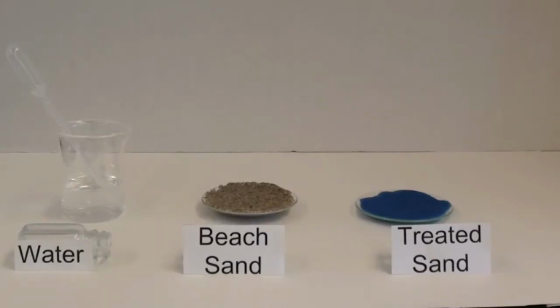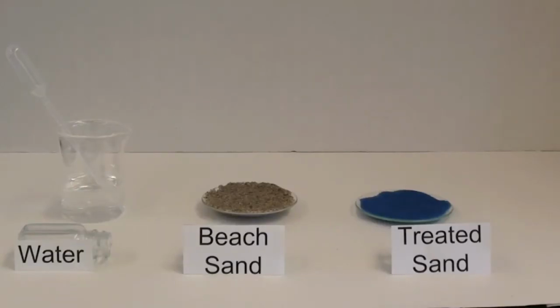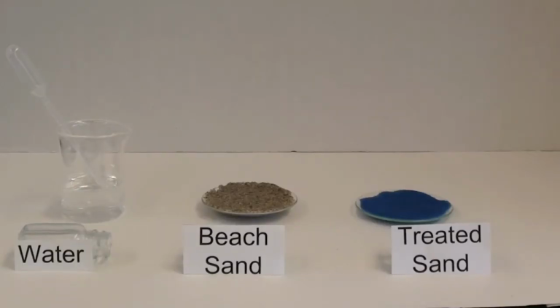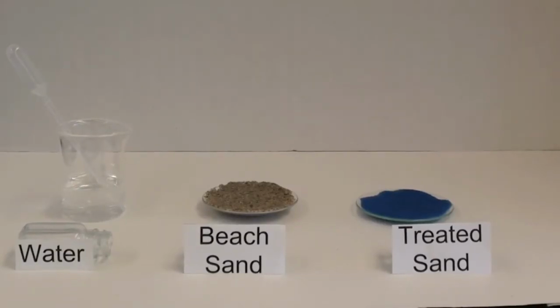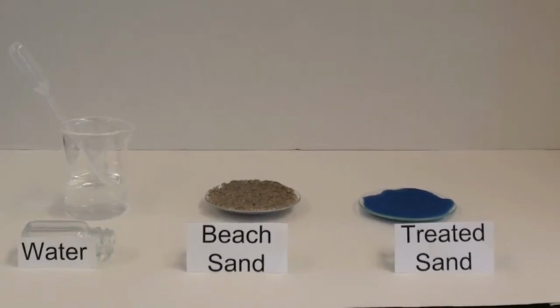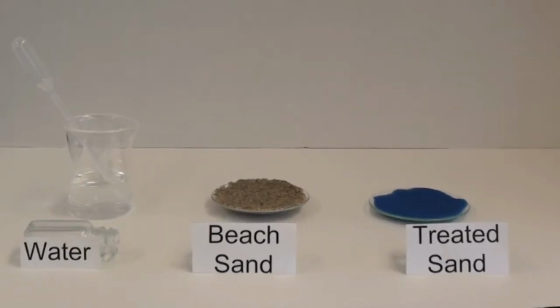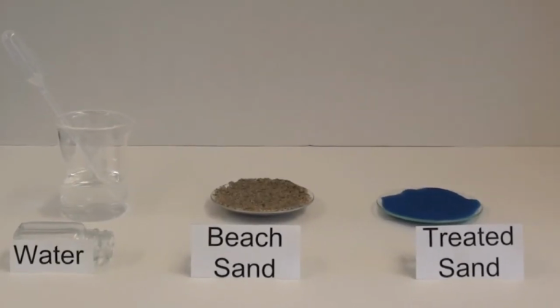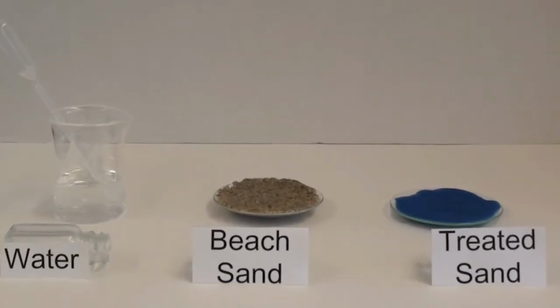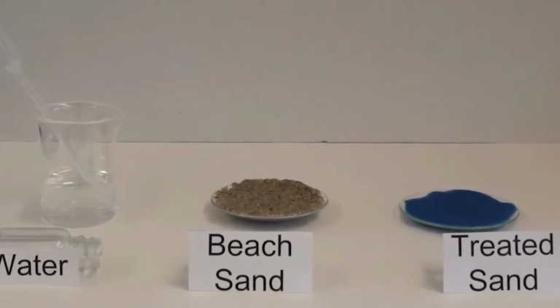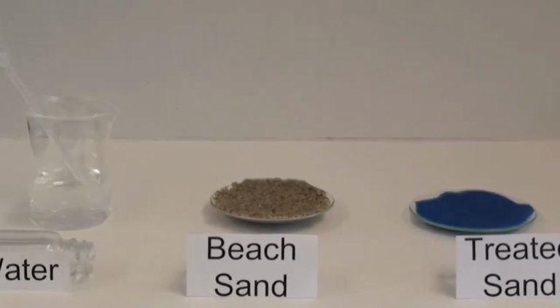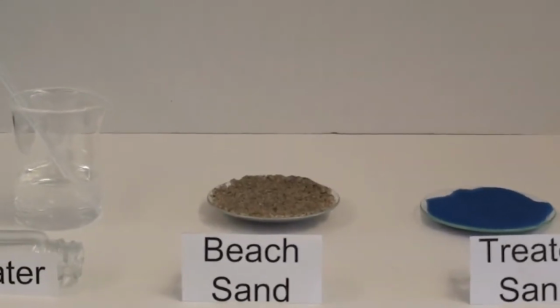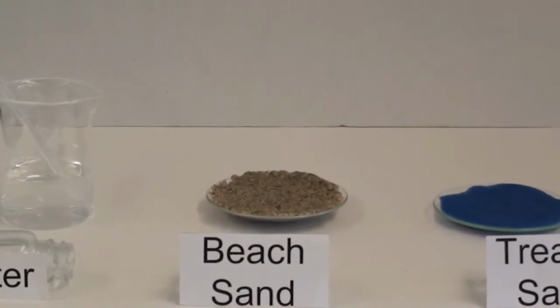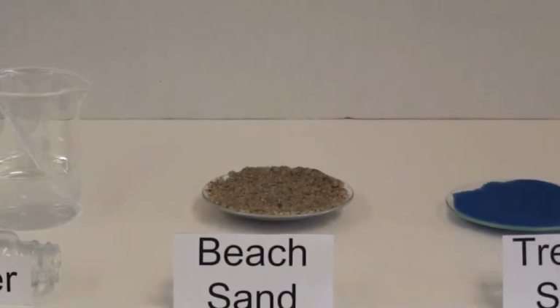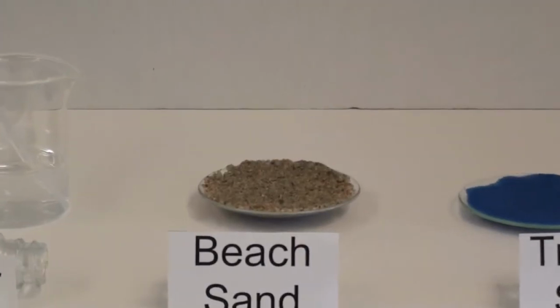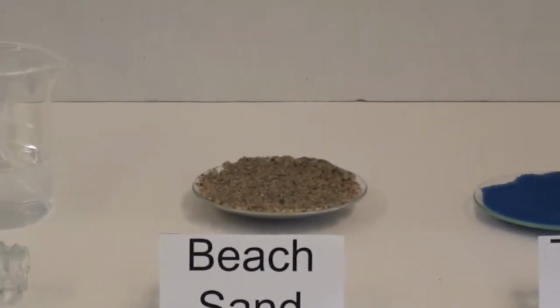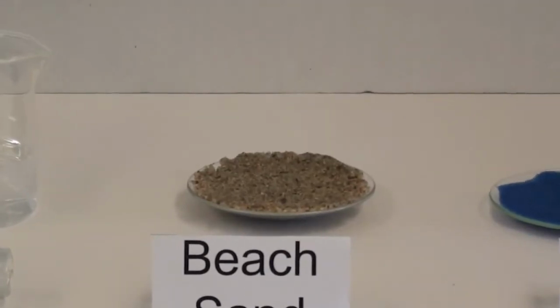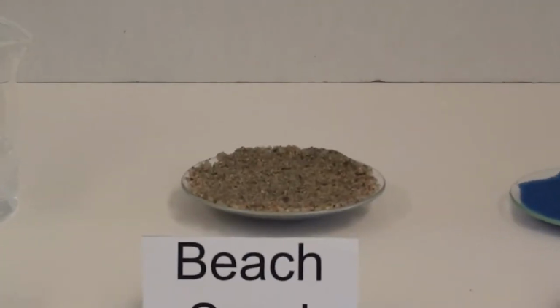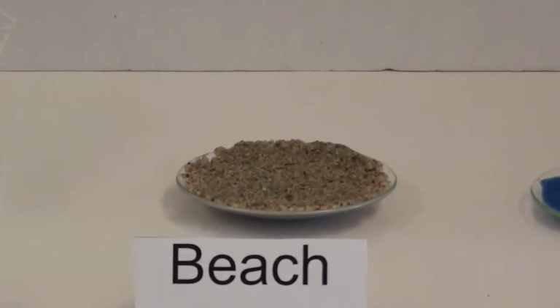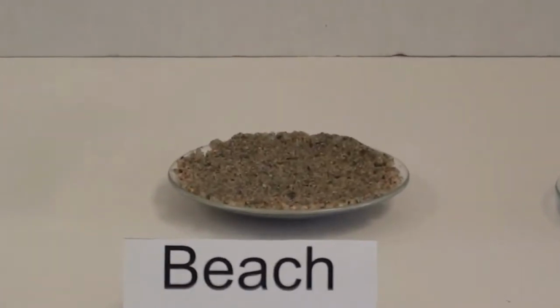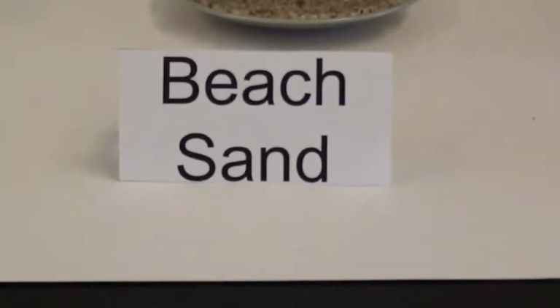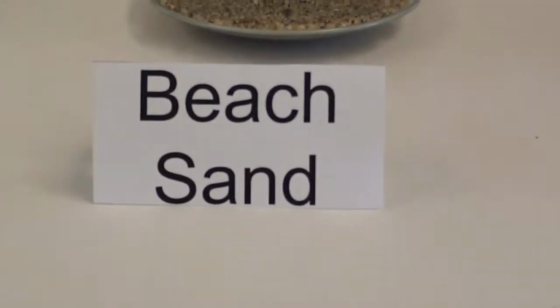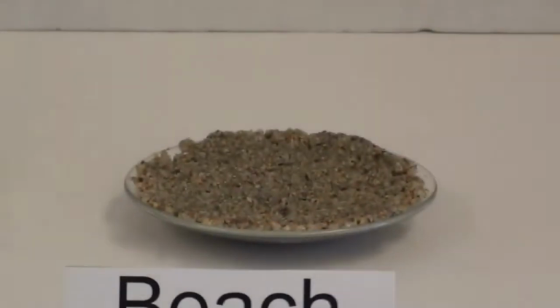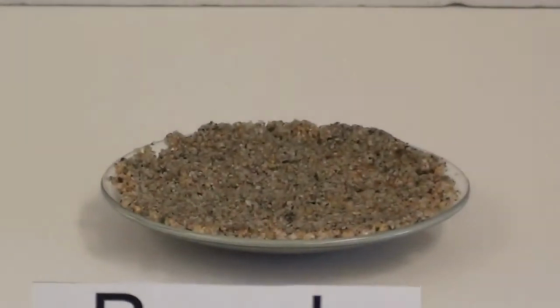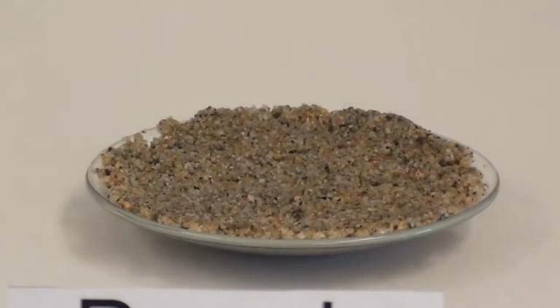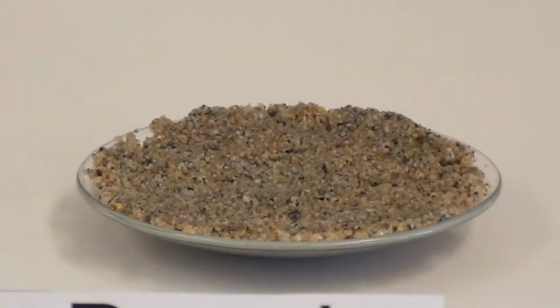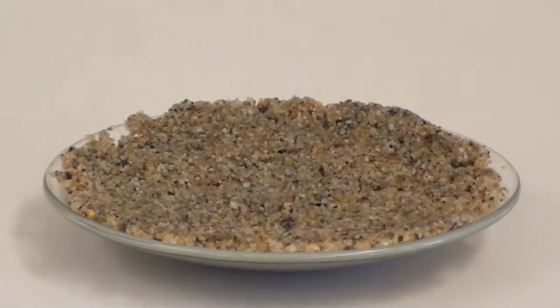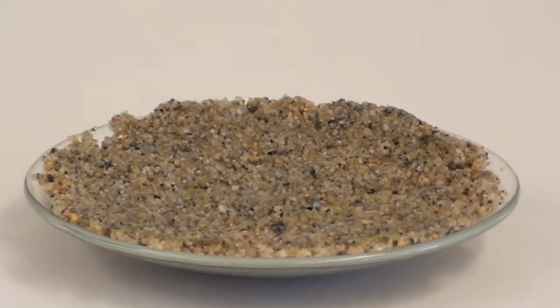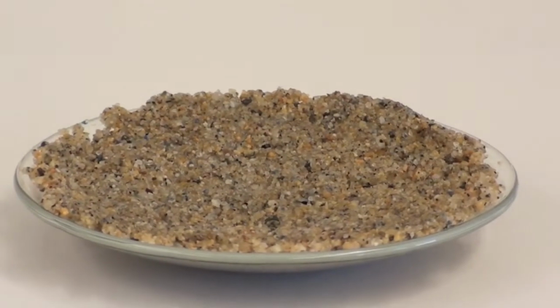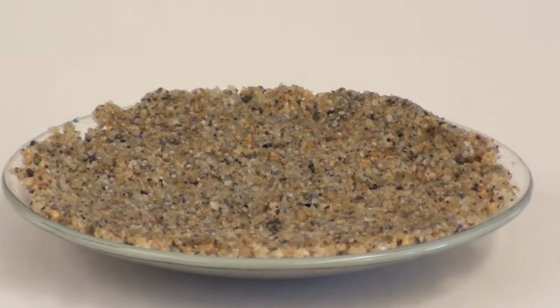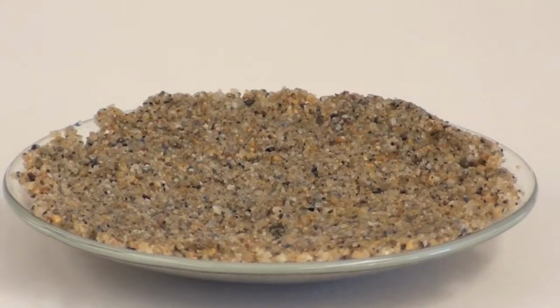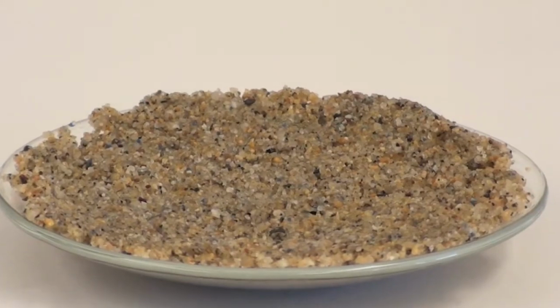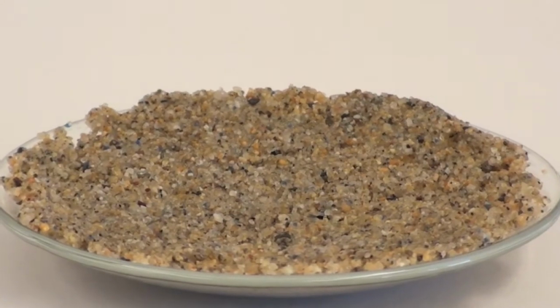Now we have taken samples of both sands and we're going to focus up close and drop drops of water on the surface of the sands.